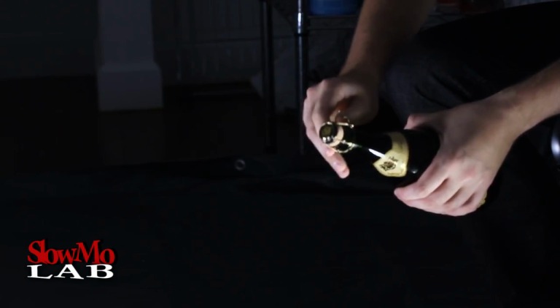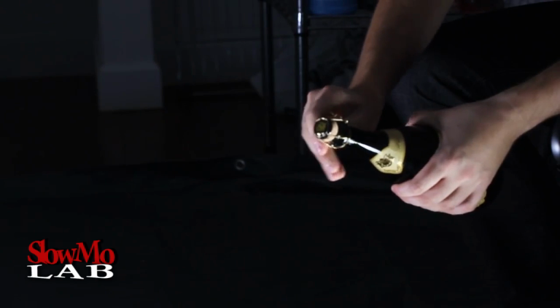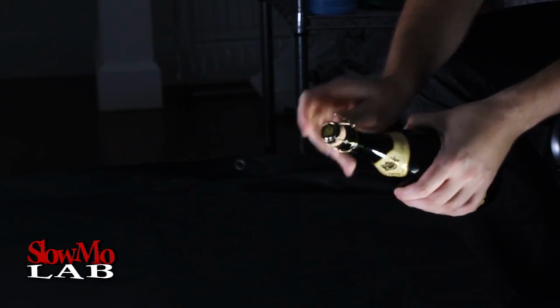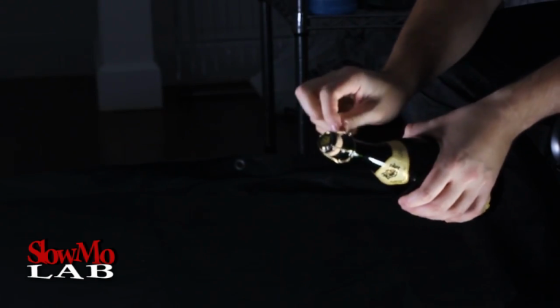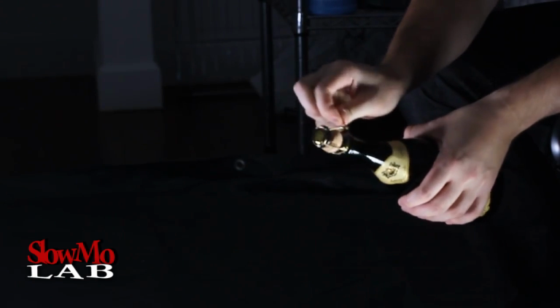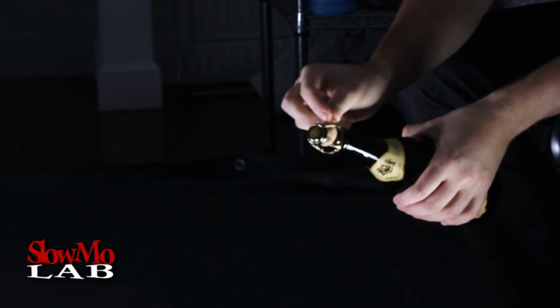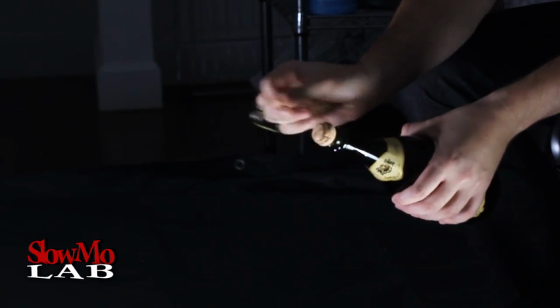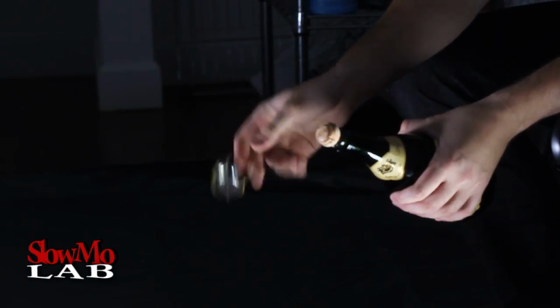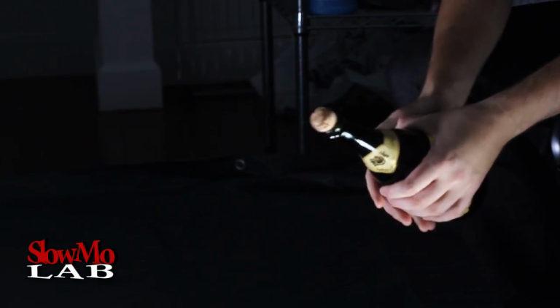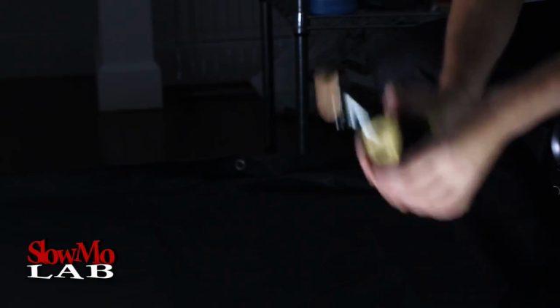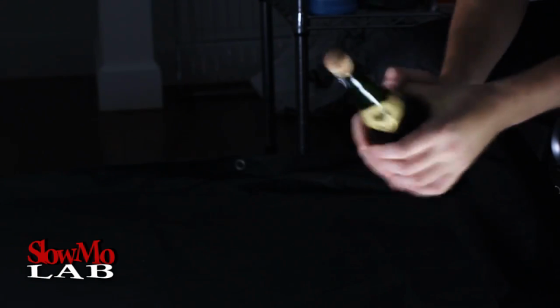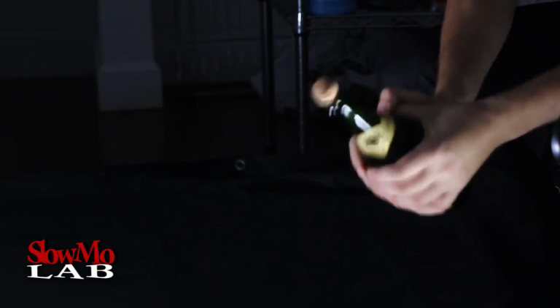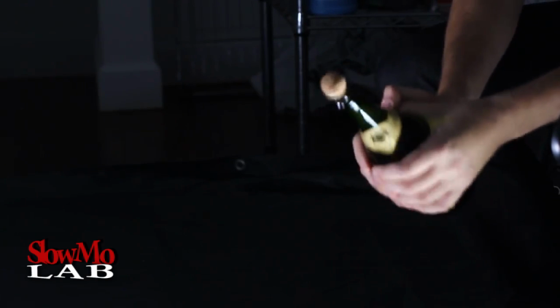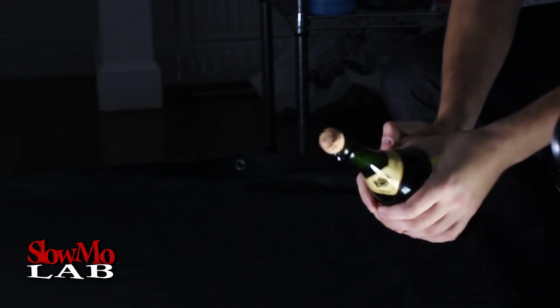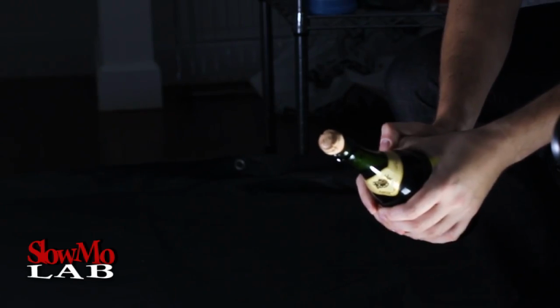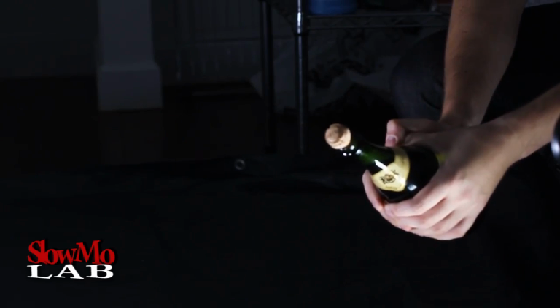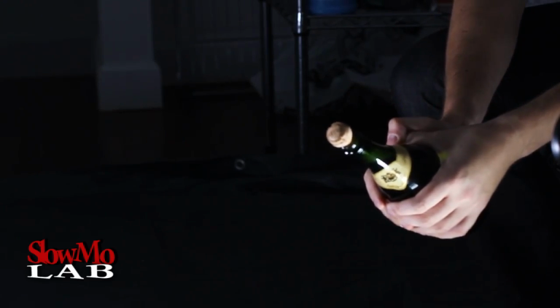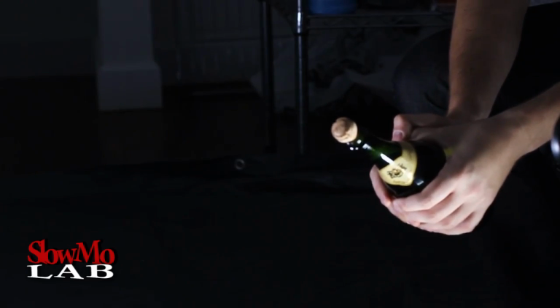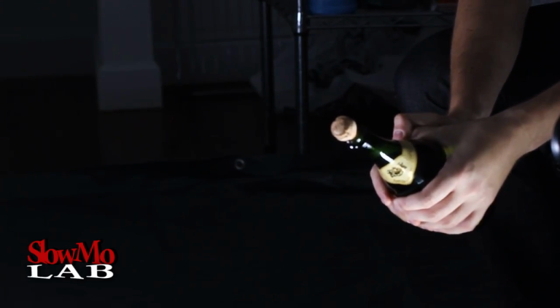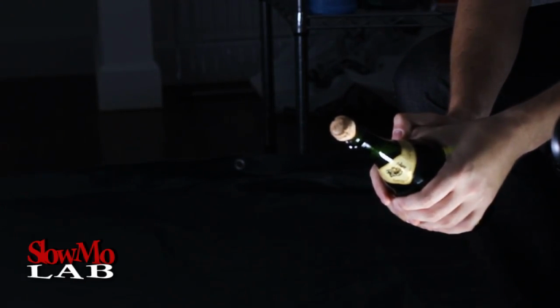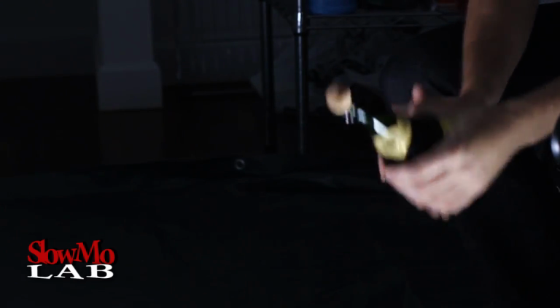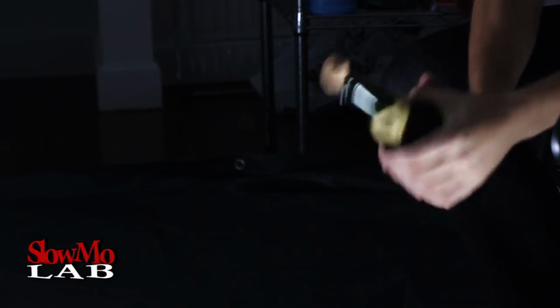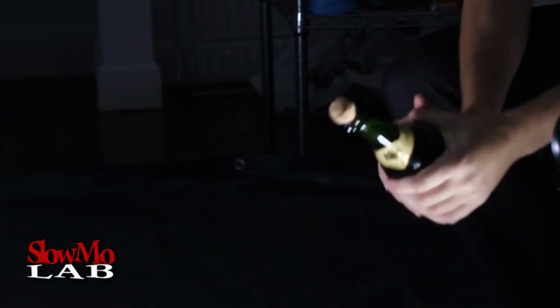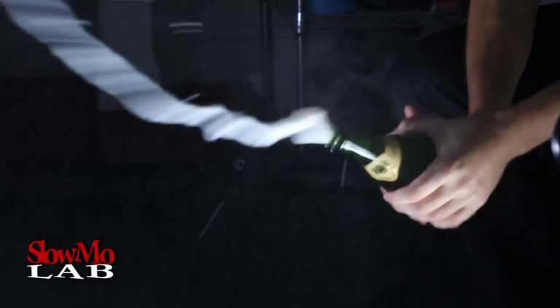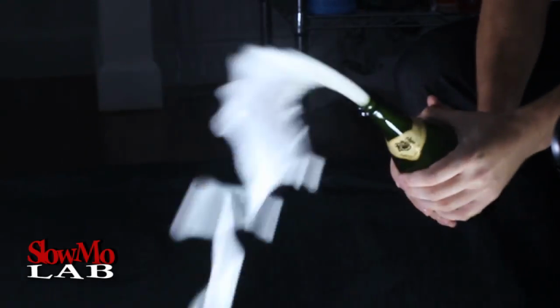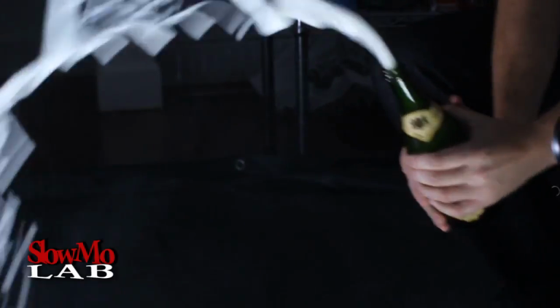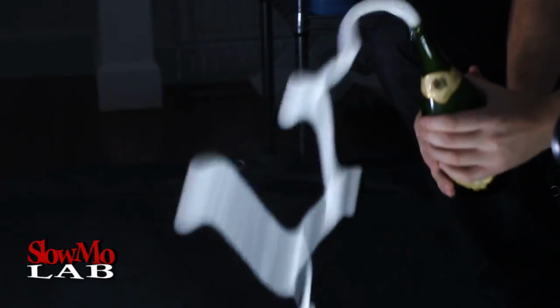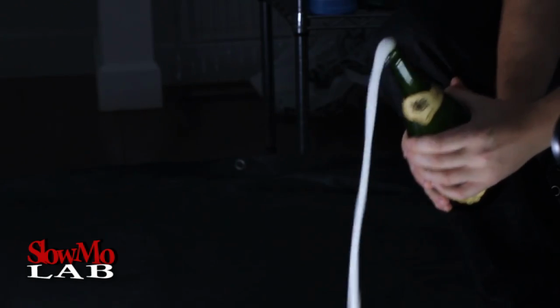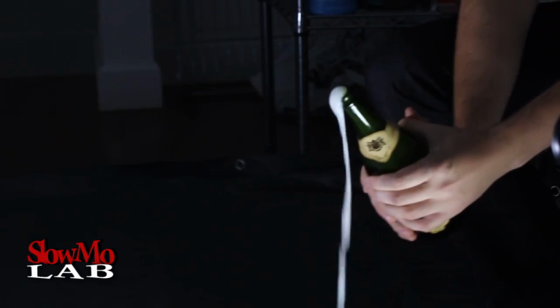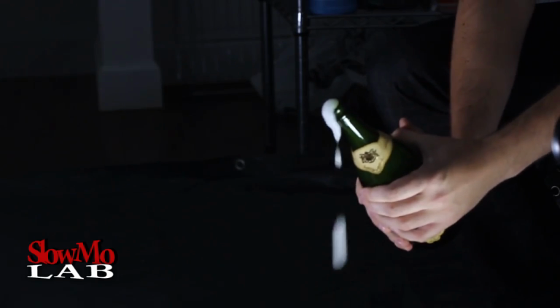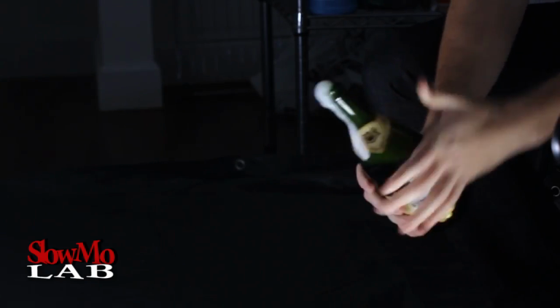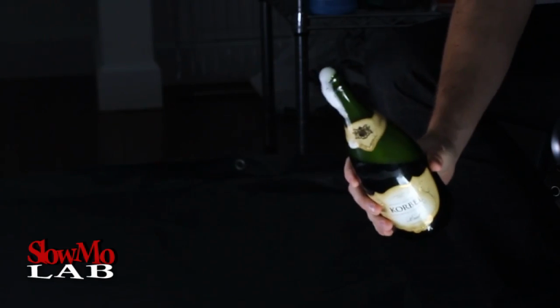By the way, if you don't know how to open it, just shake it up and guess what — it's gonna shoot right now! Happy Thanksgiving everyone!